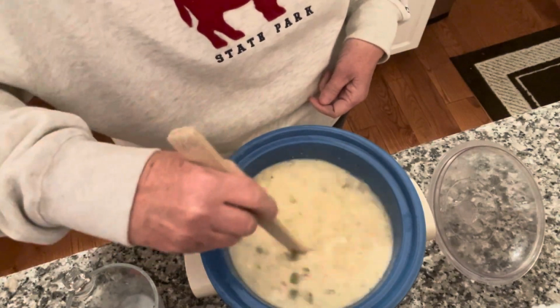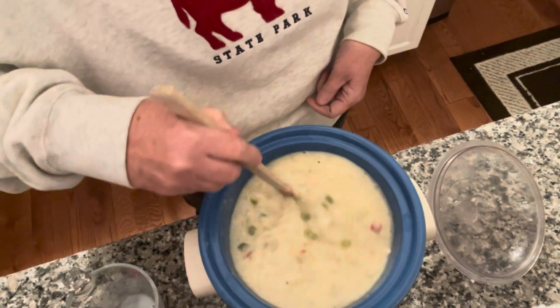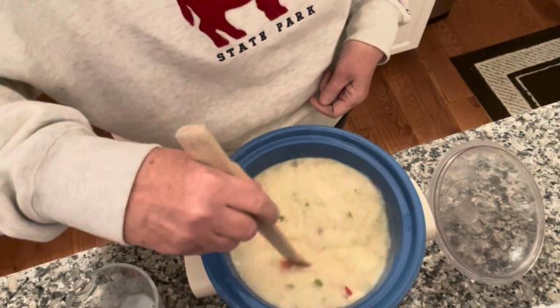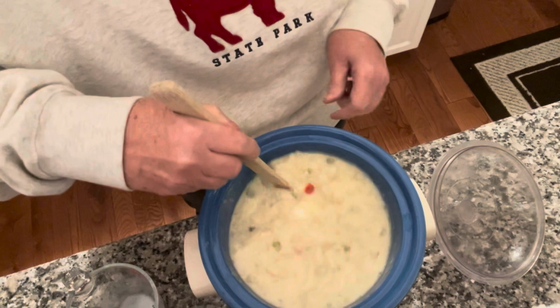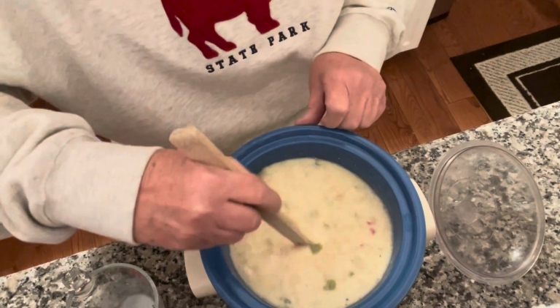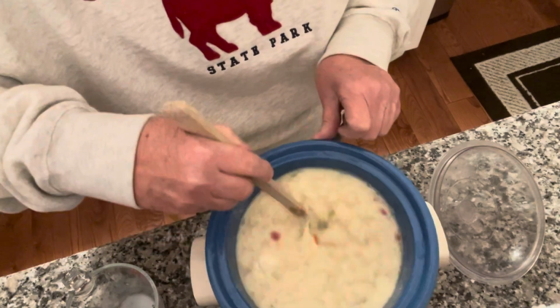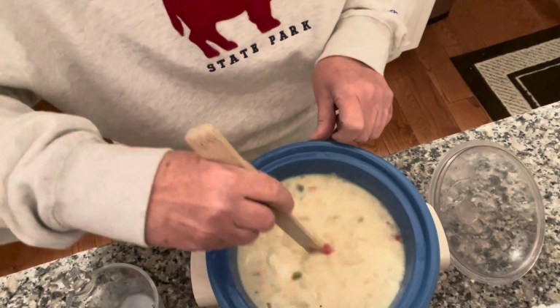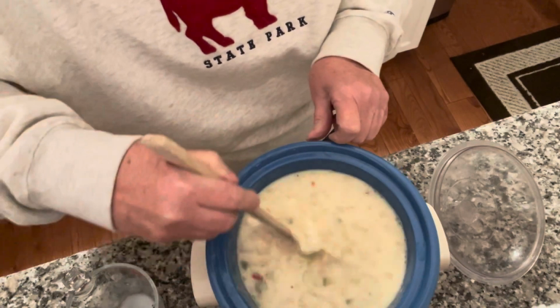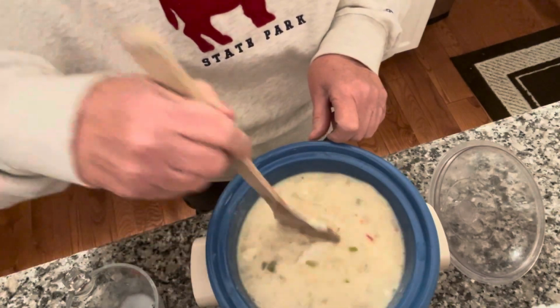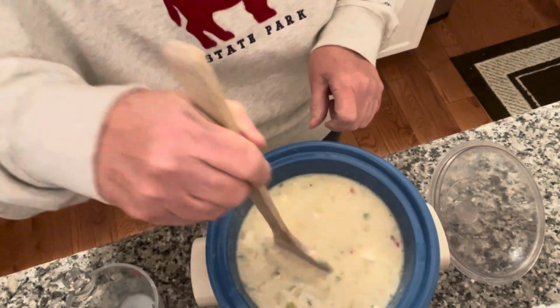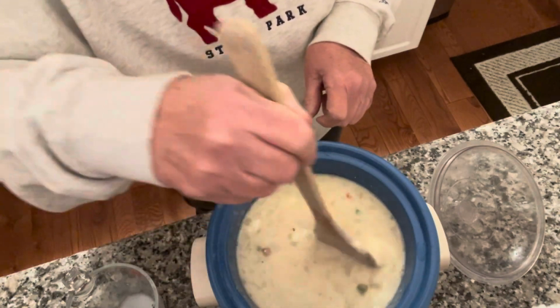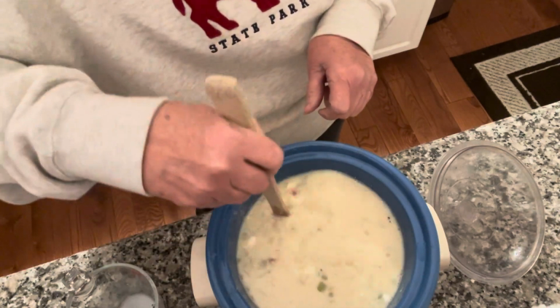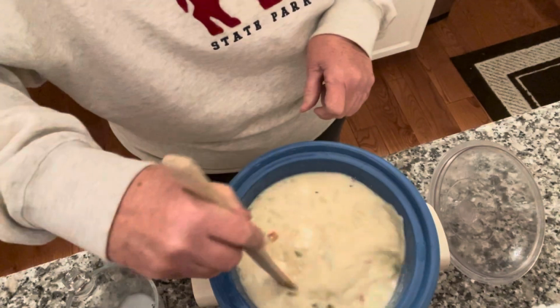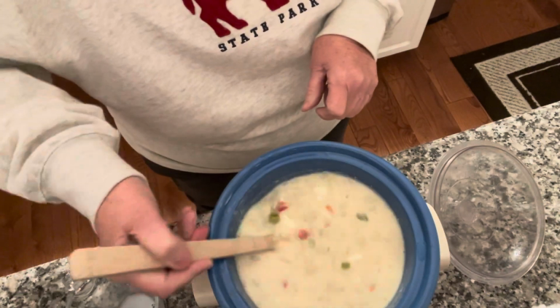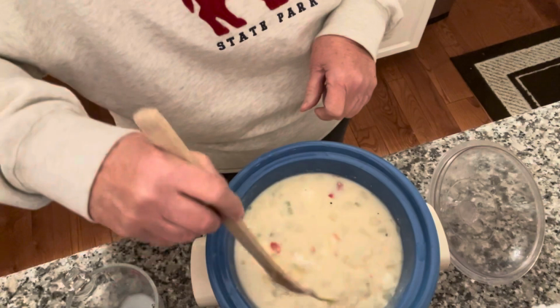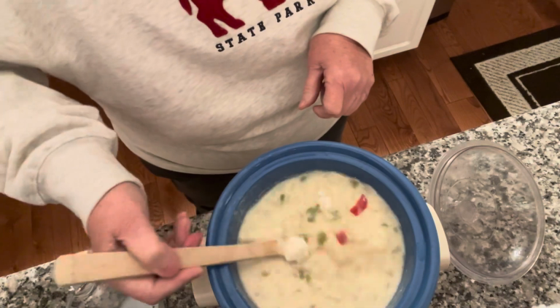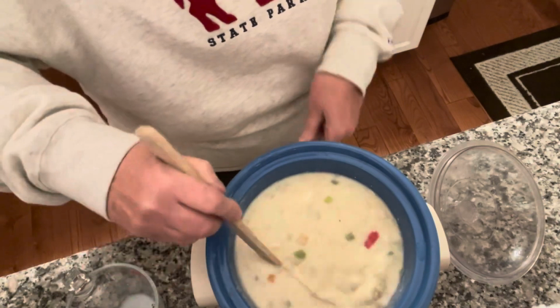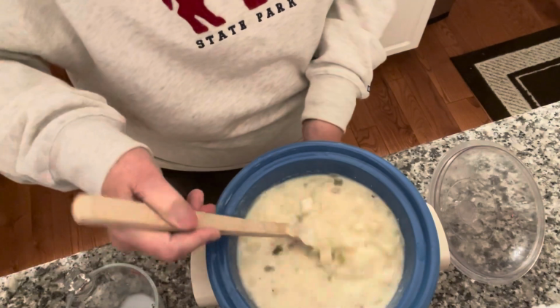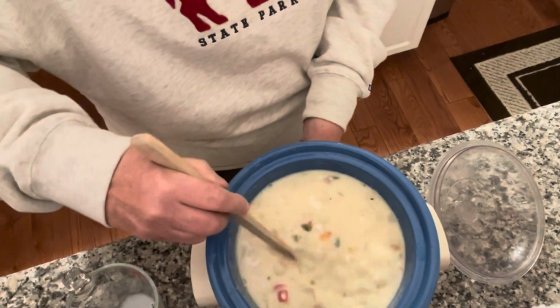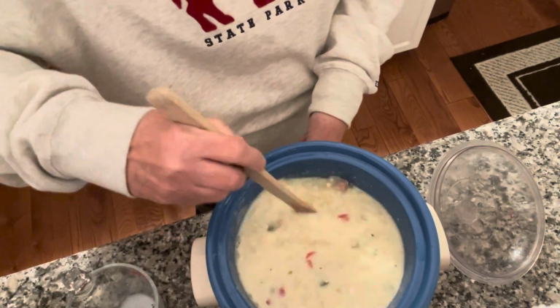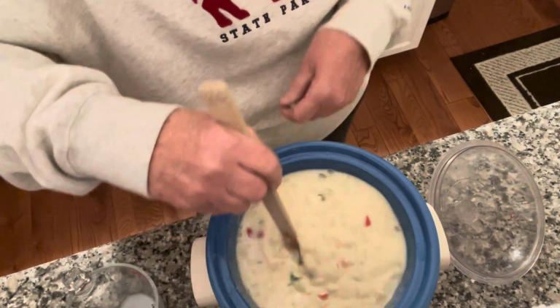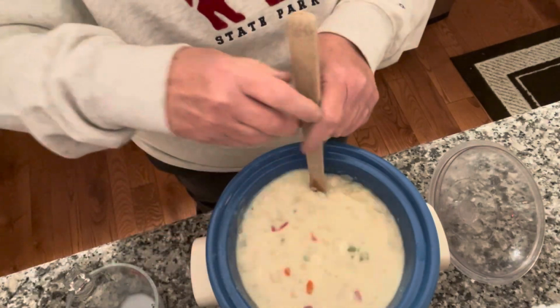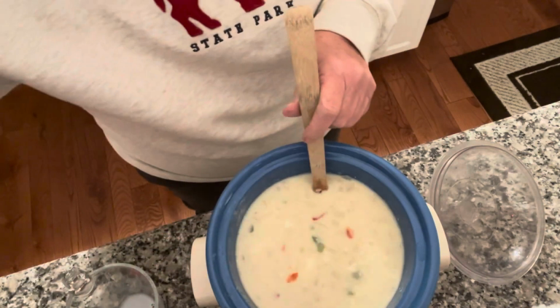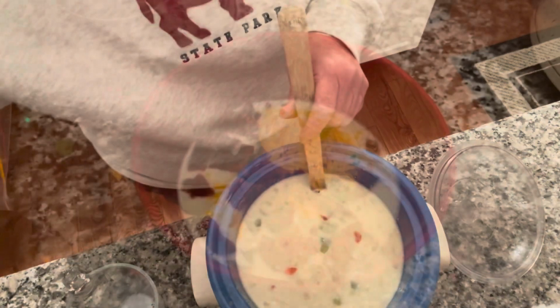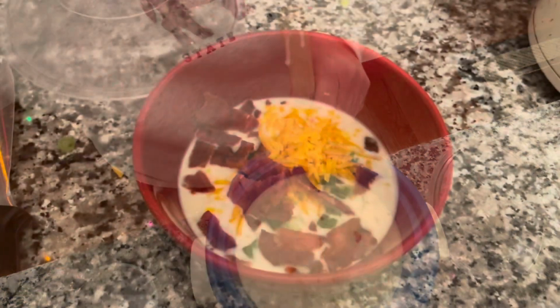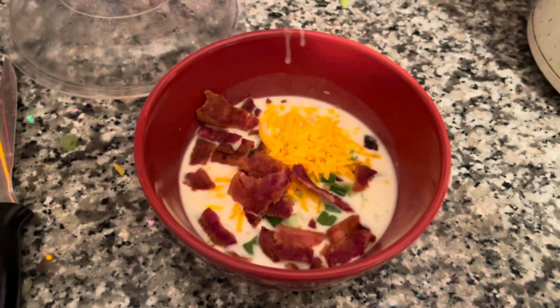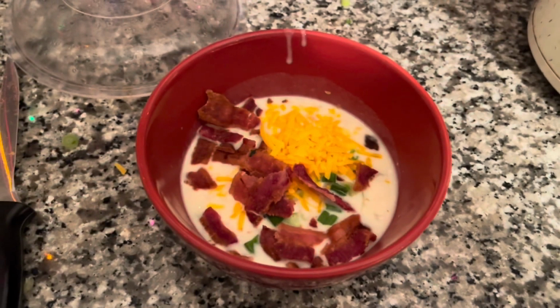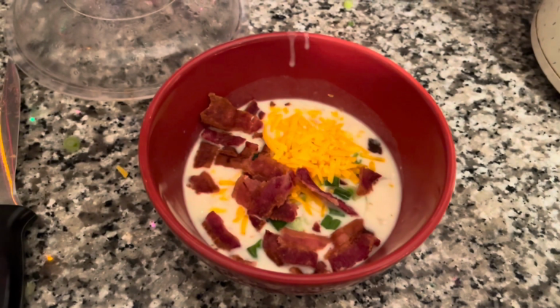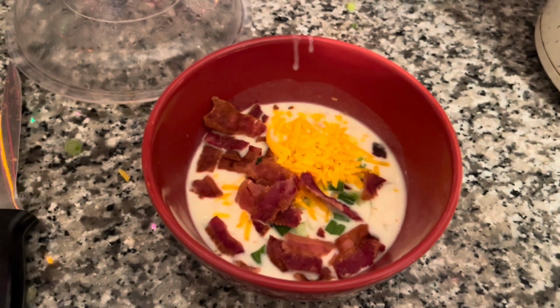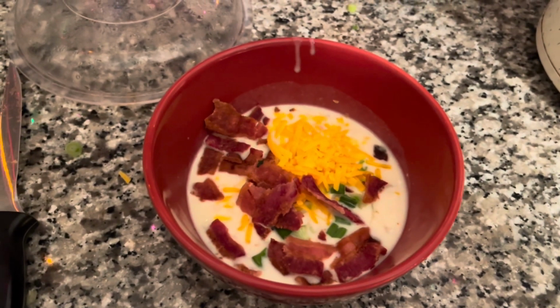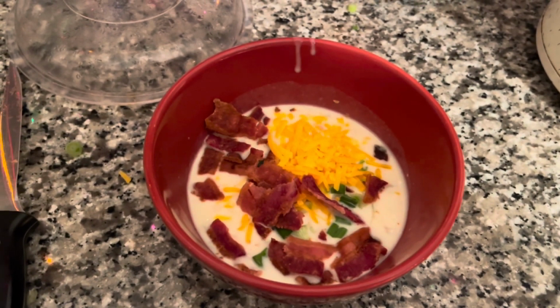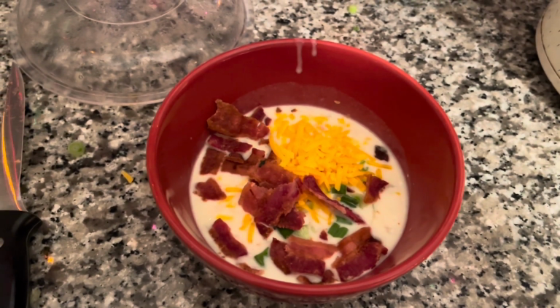Let this simmer for another 10 to 15 minutes and then it should be ready. We'll be back — and there is the finished product! Let's go eat.